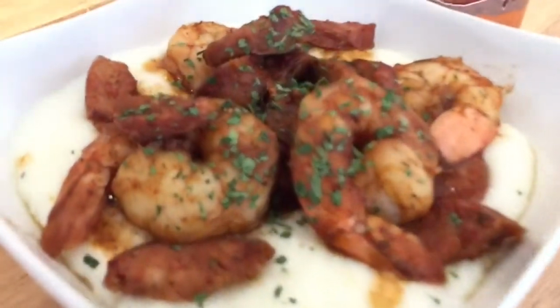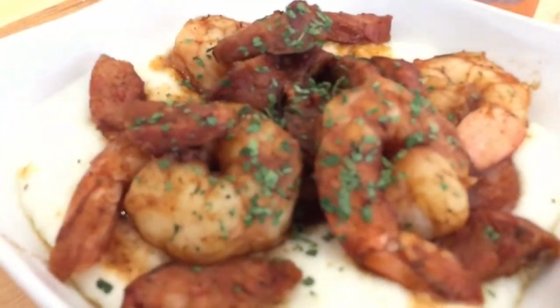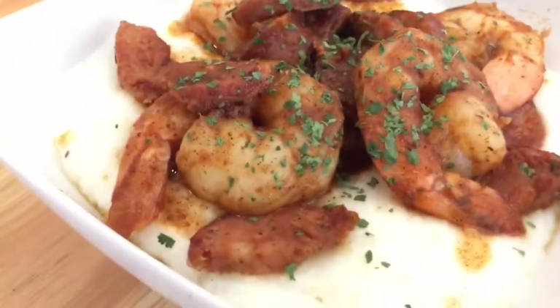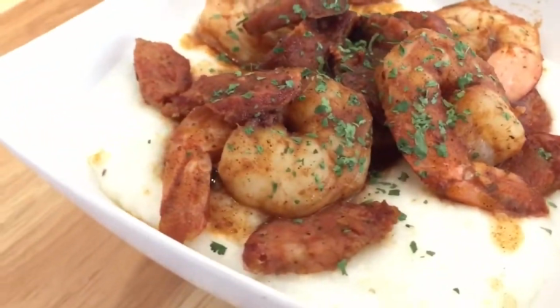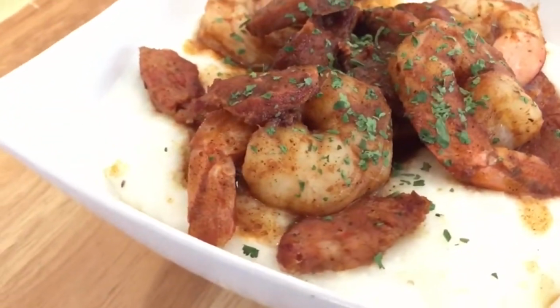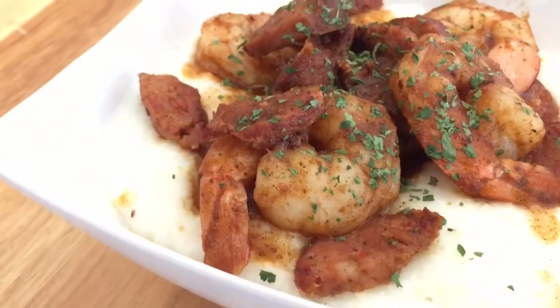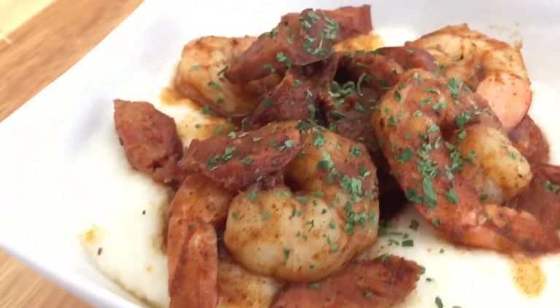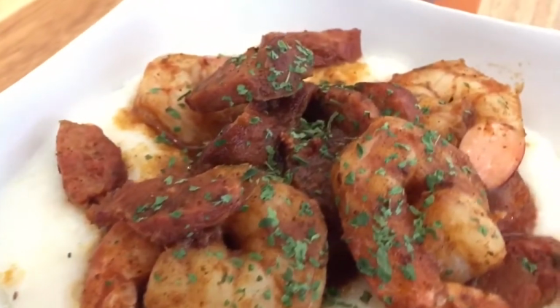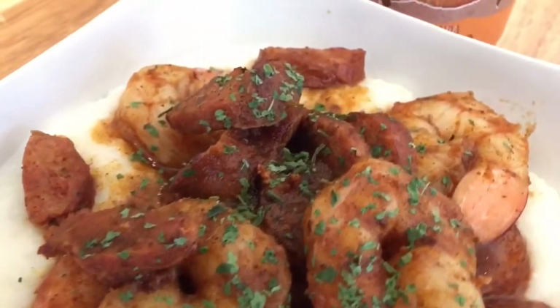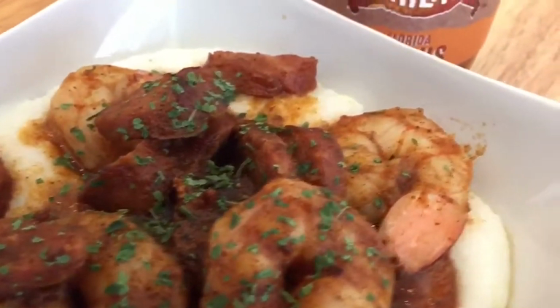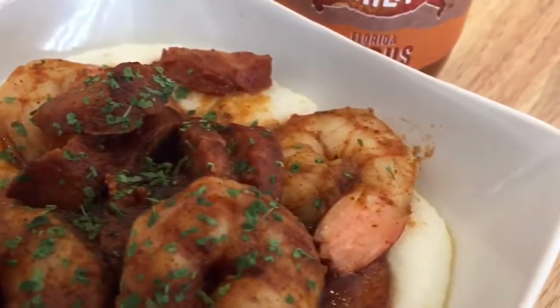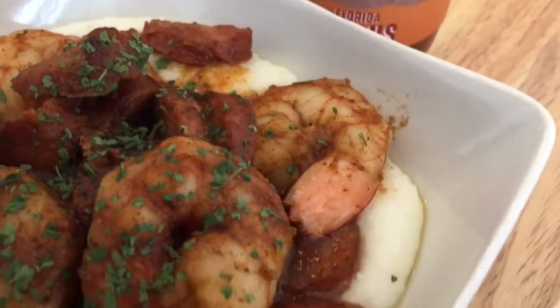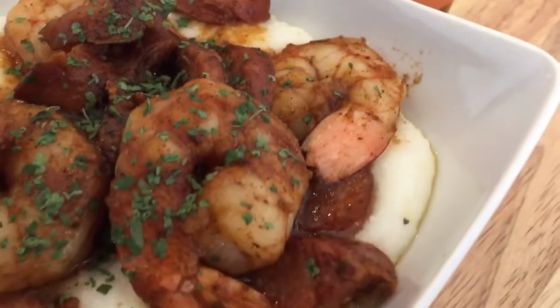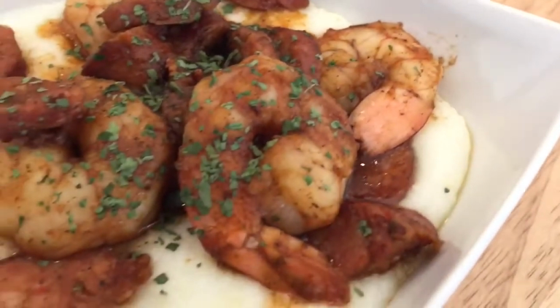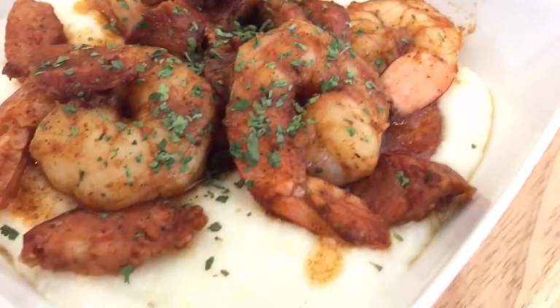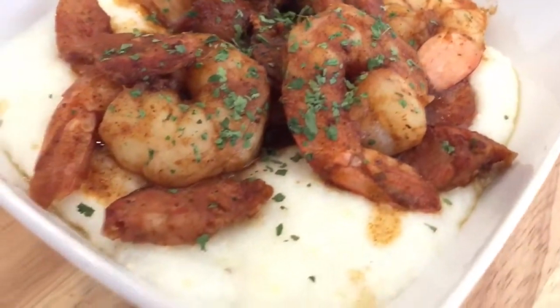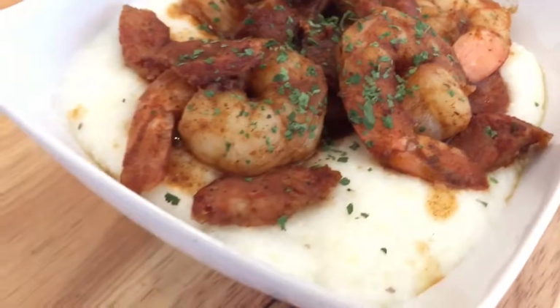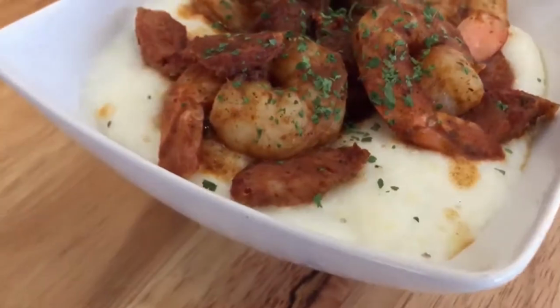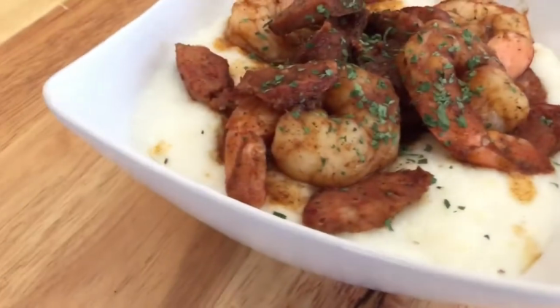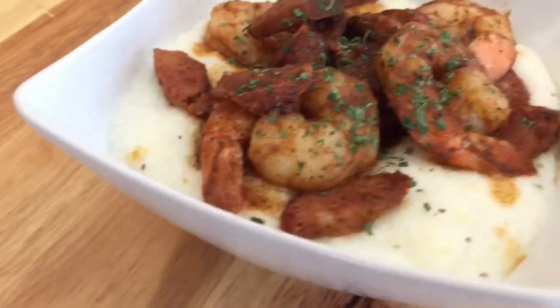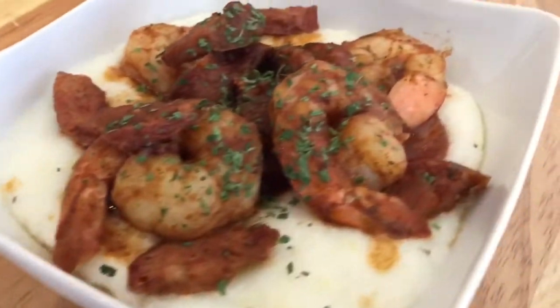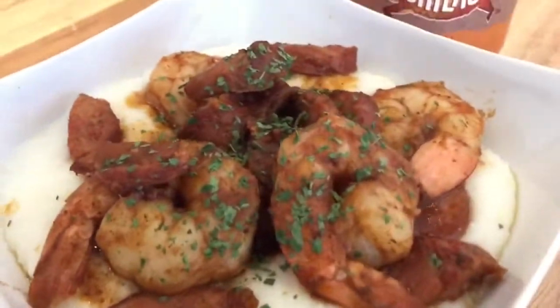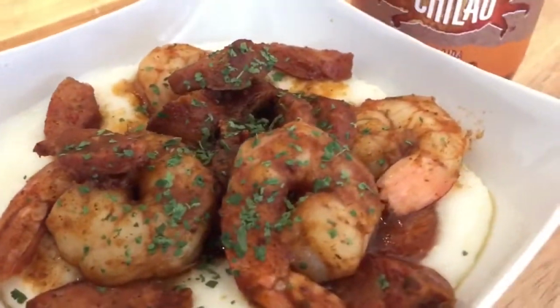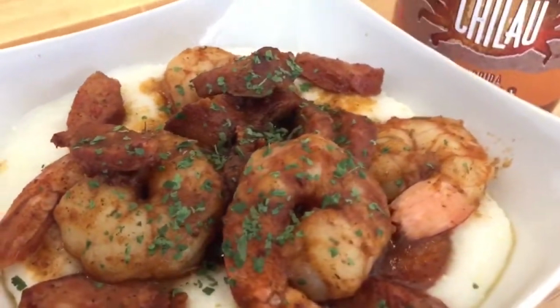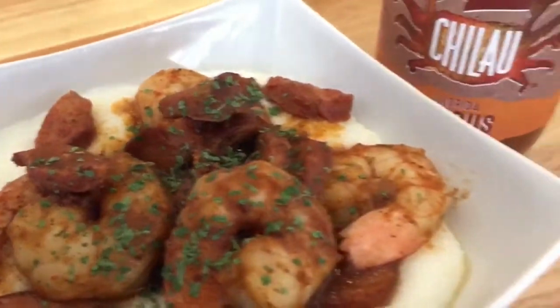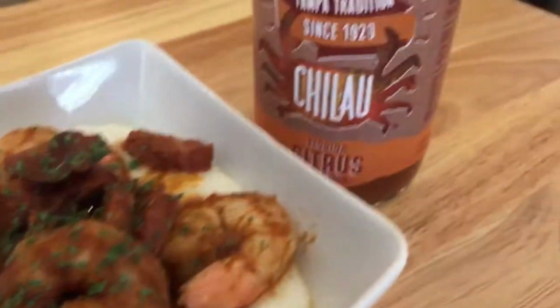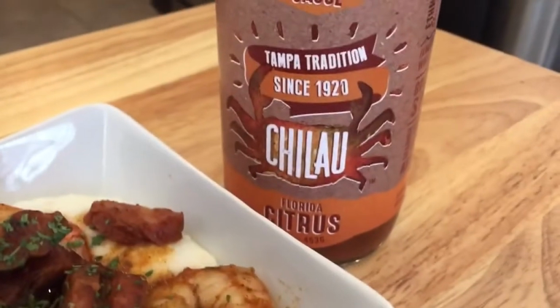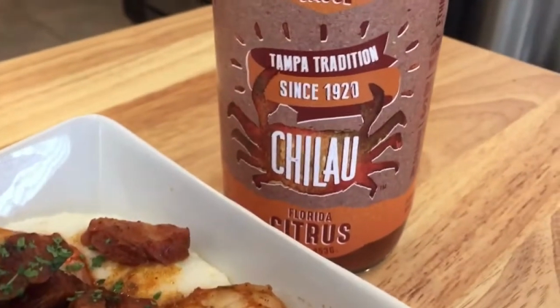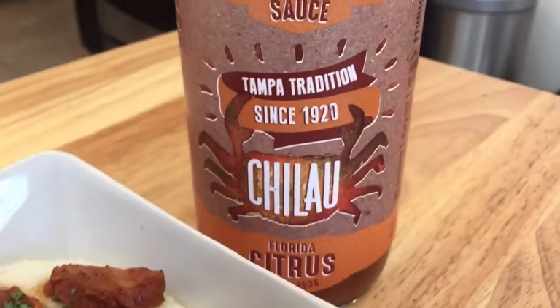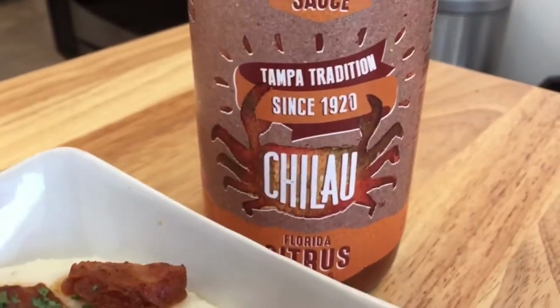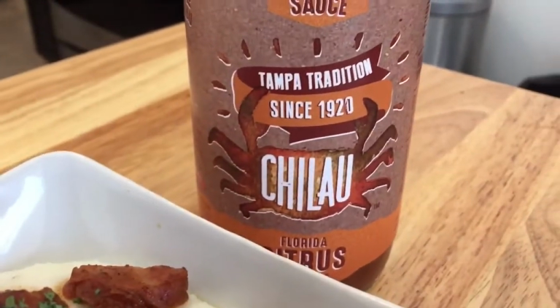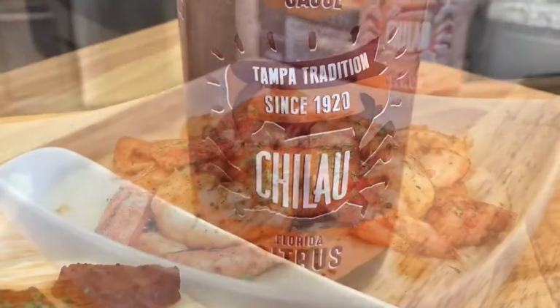Check out those shrimp - the spices got in there real nice, we got the sausage laying on top of some buttery grits. That's all you need. The recipe is super simple - all you need is the shallots sauce and you good to go.